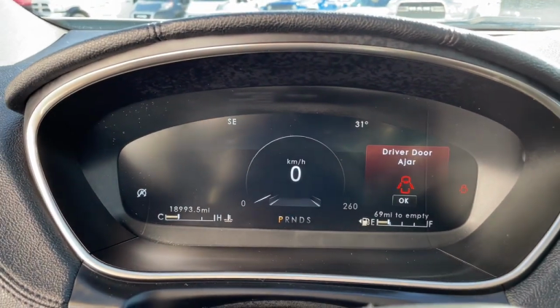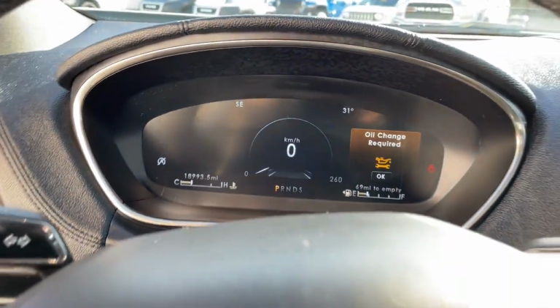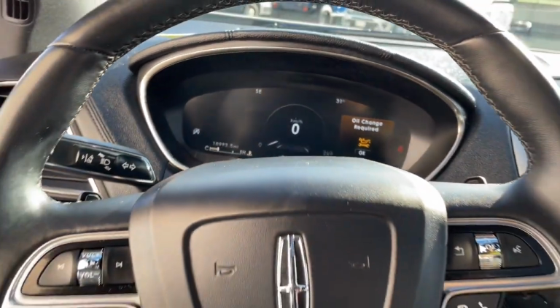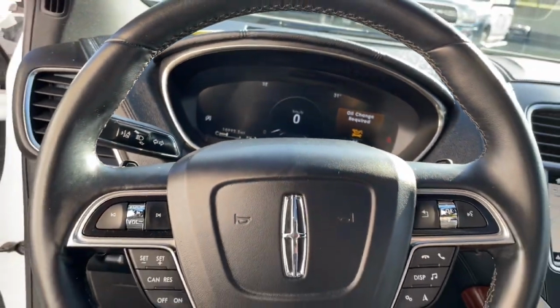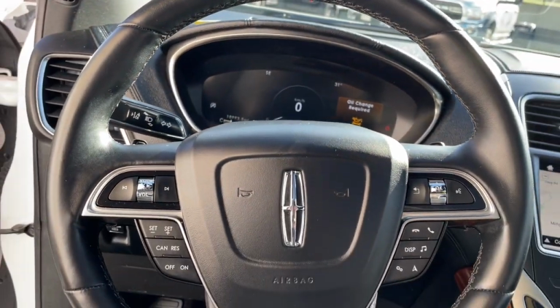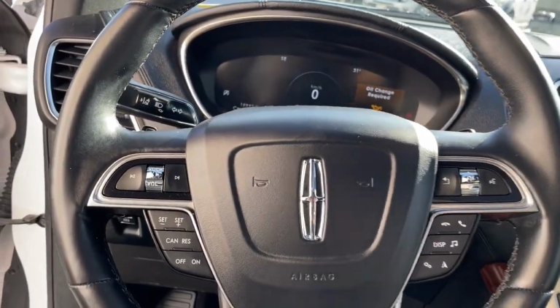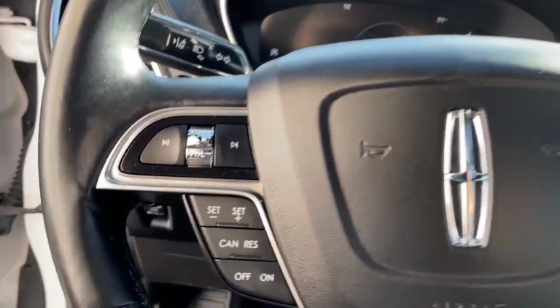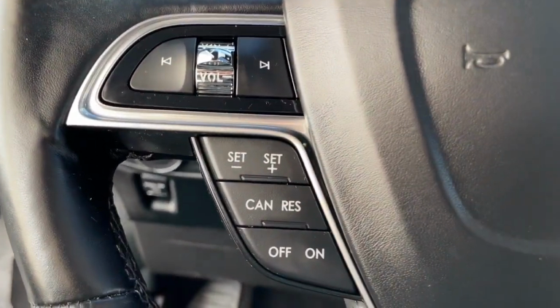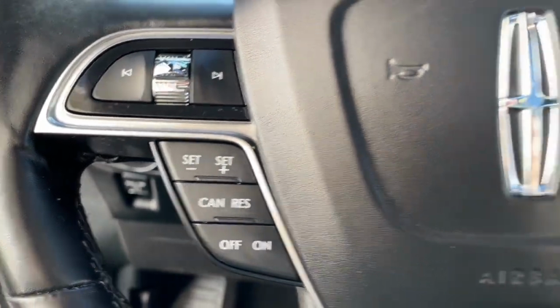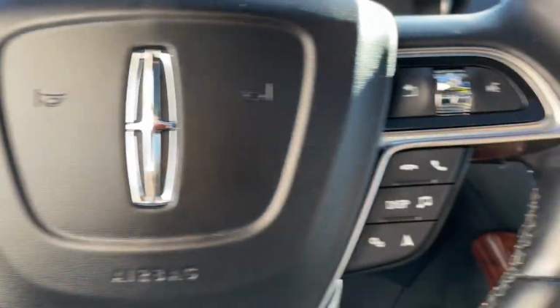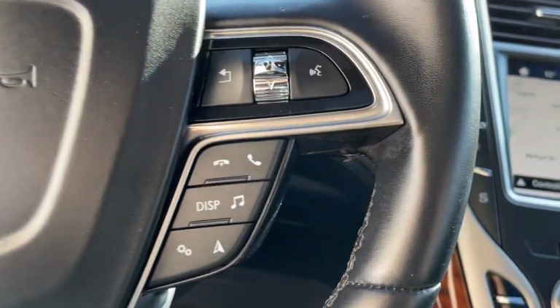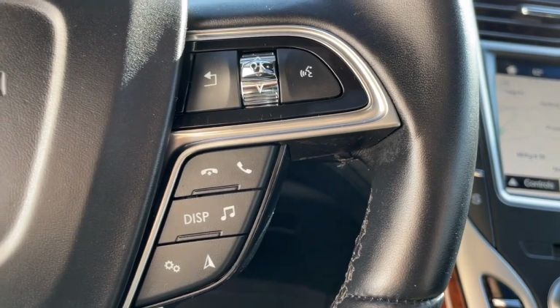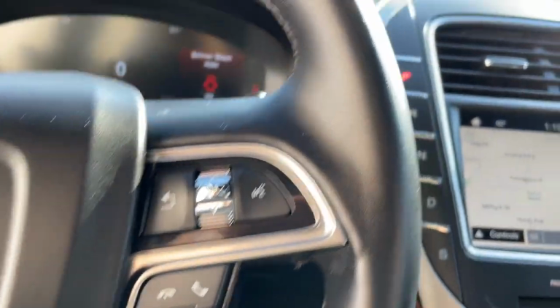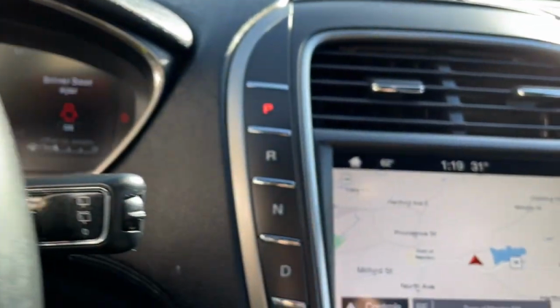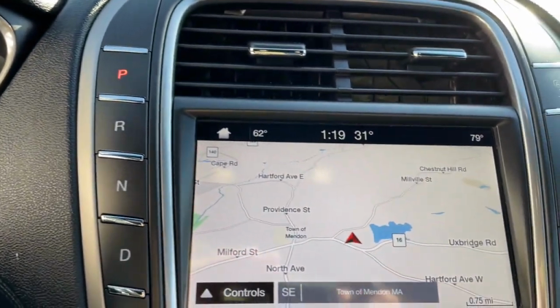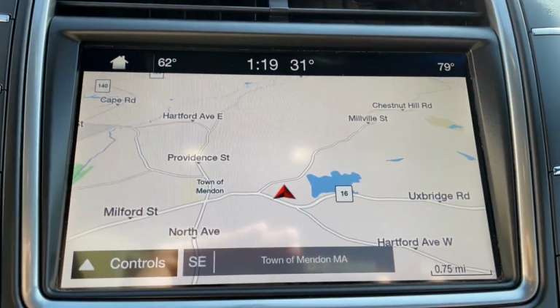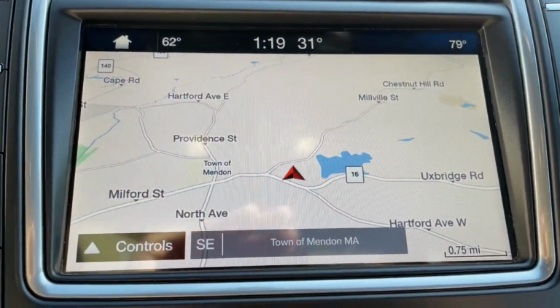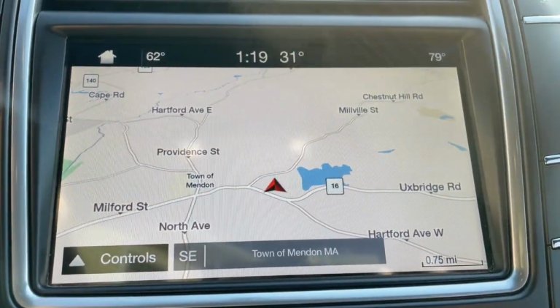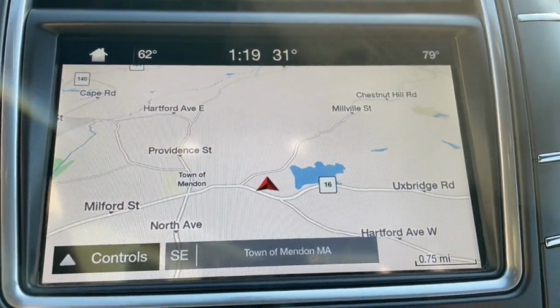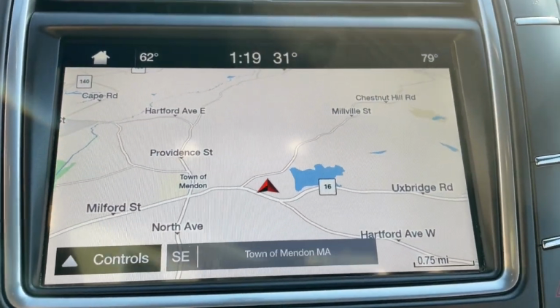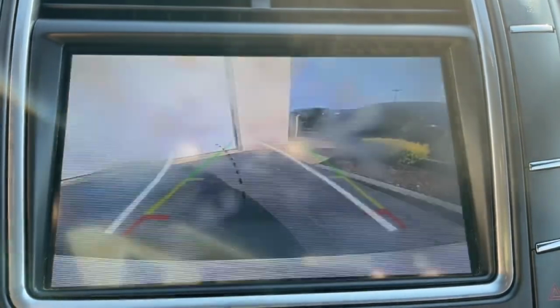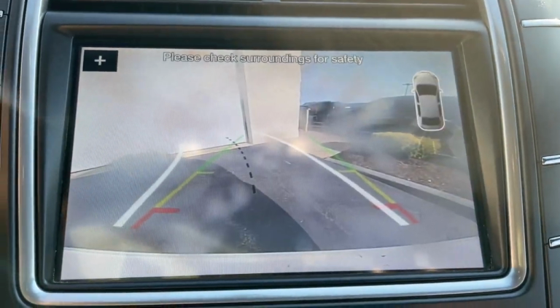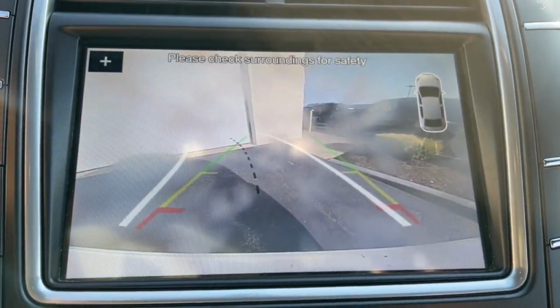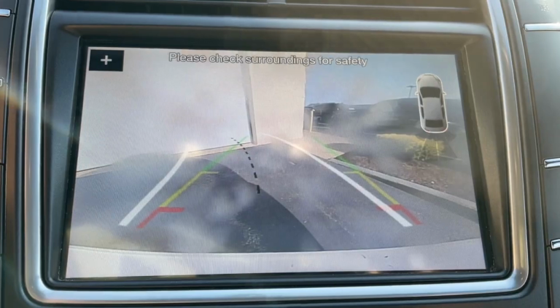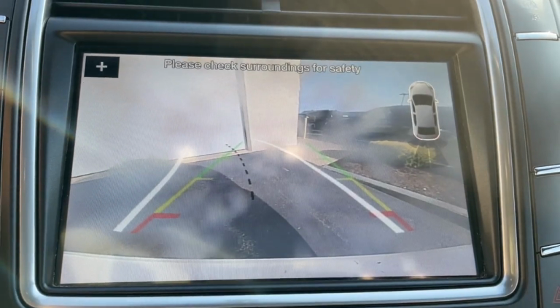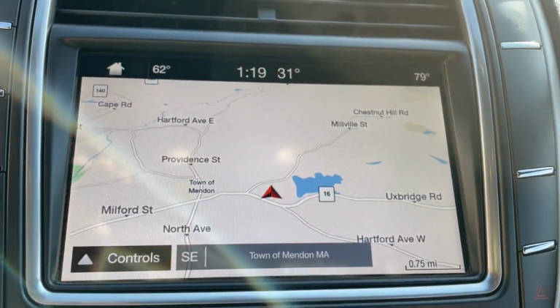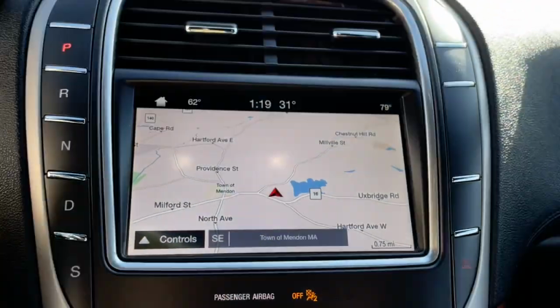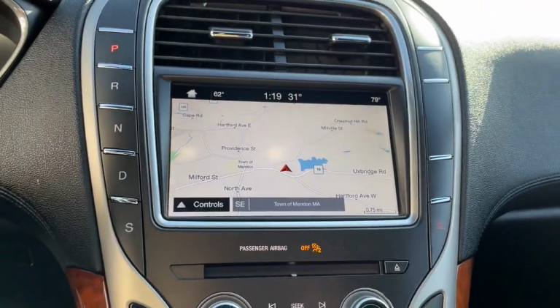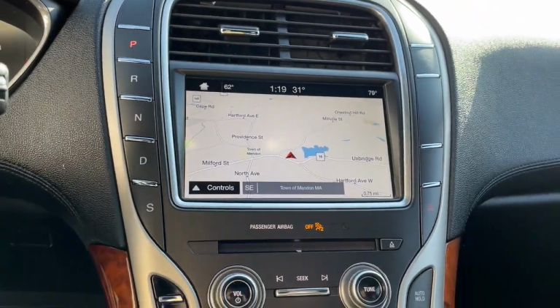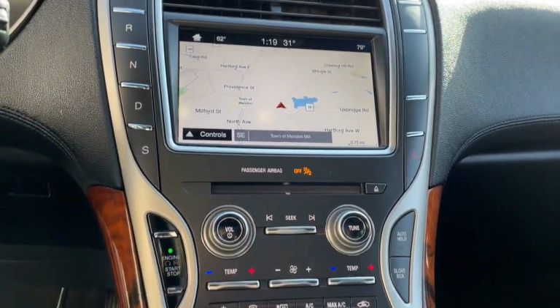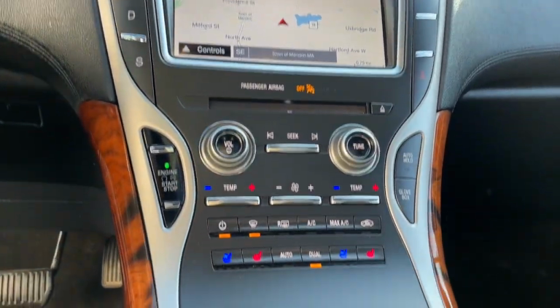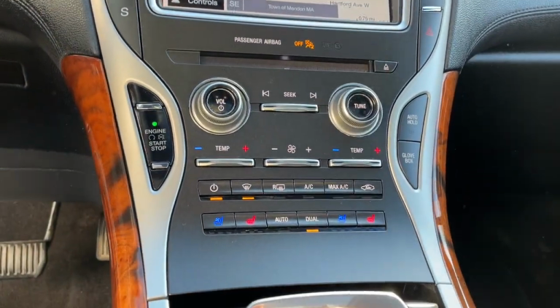Panoramic Roof, Navigation System, Keyless Entry, Sun/Moon Roof, Power Passenger Seat, Backup Camera, Heated Rear Seat, Woodgrain Interior Trim, Satellite Radio, Power Lift Gate.